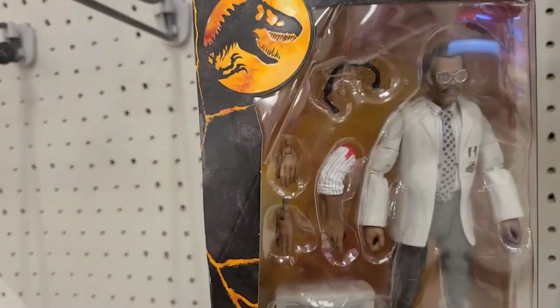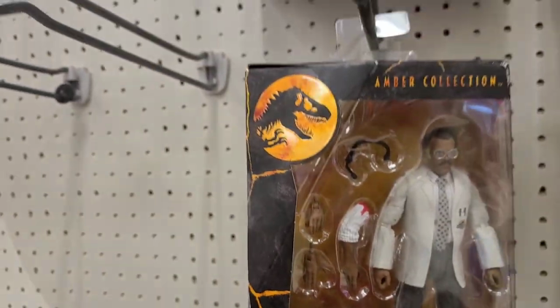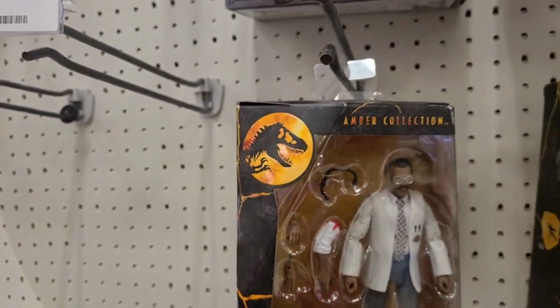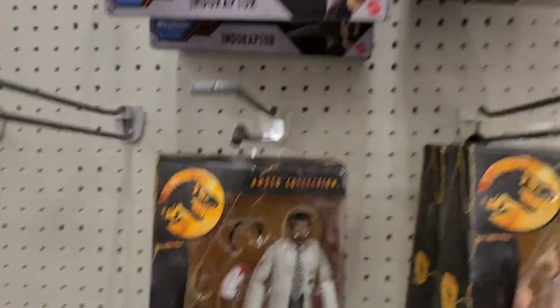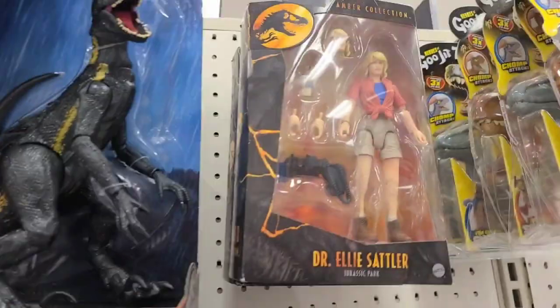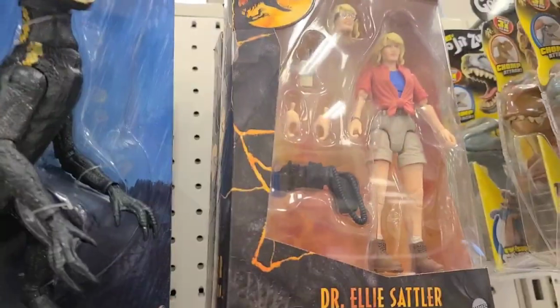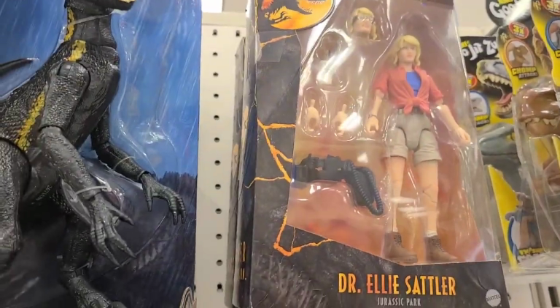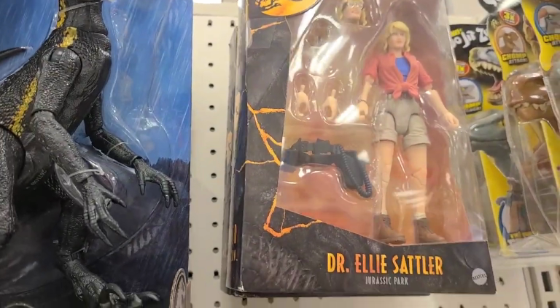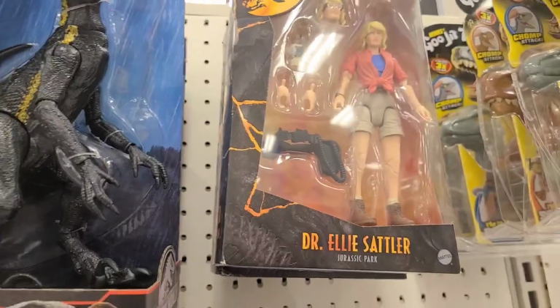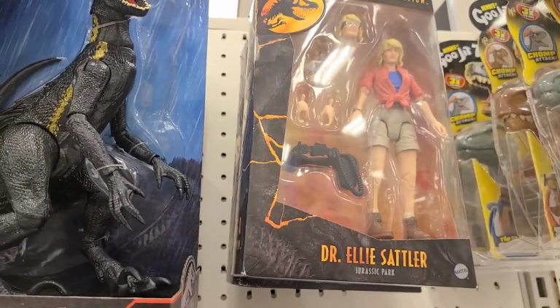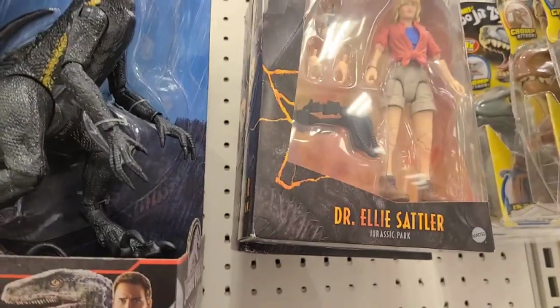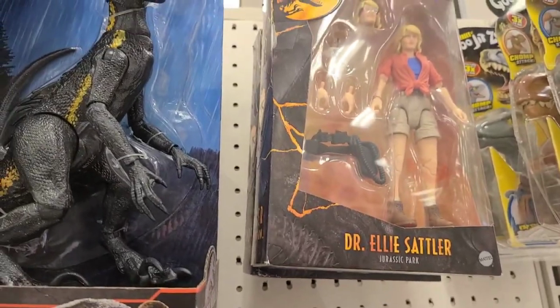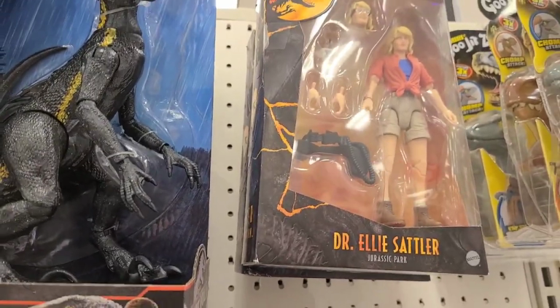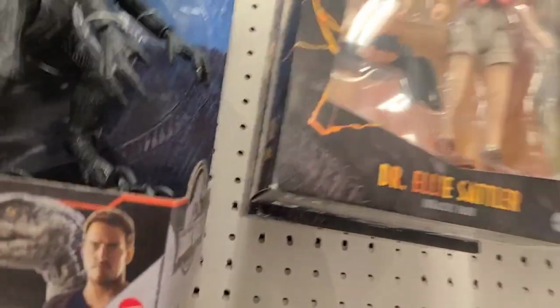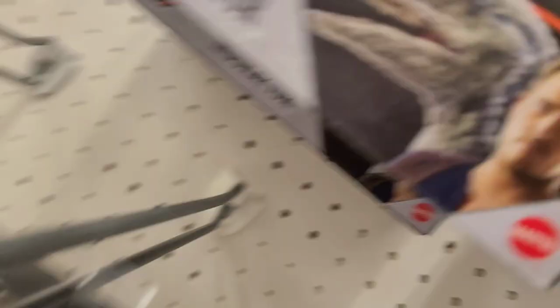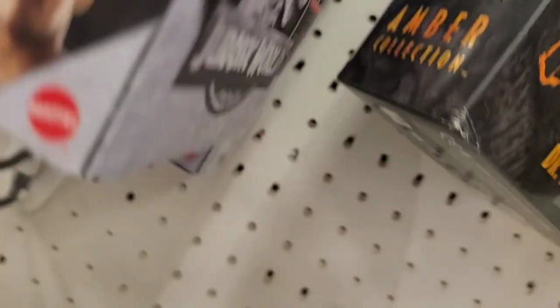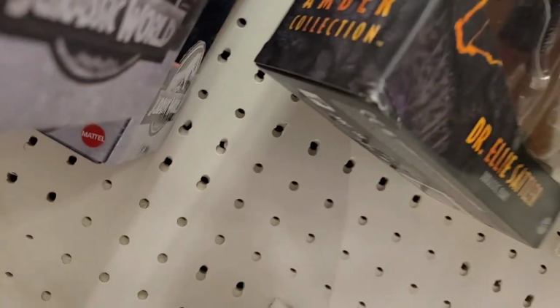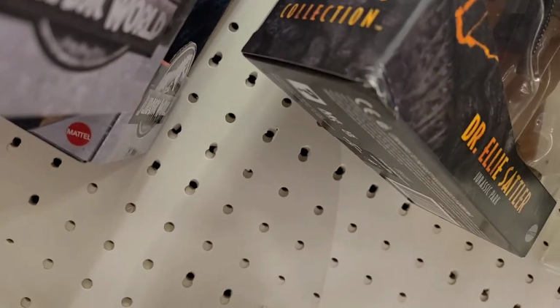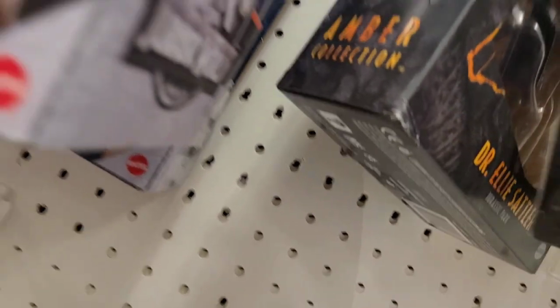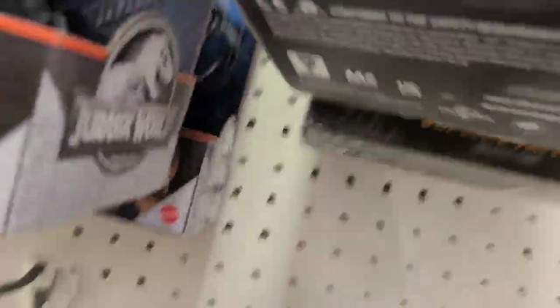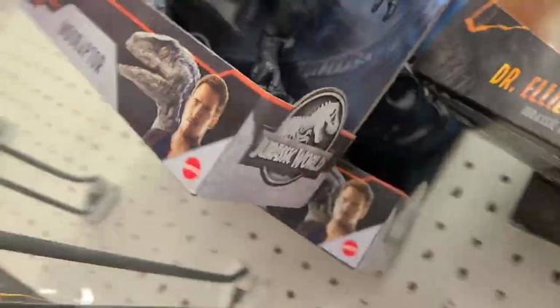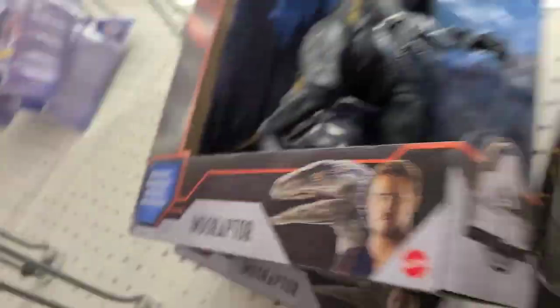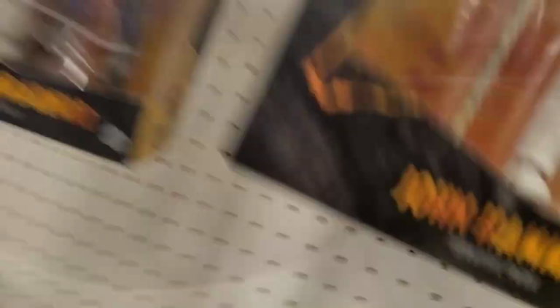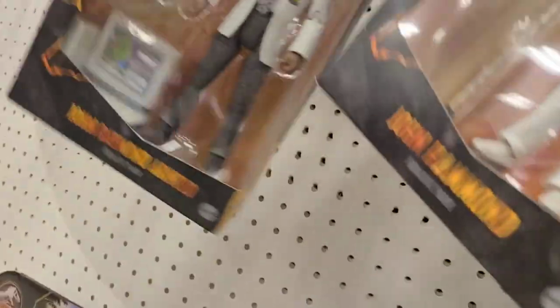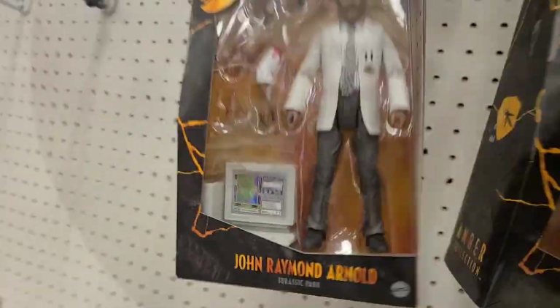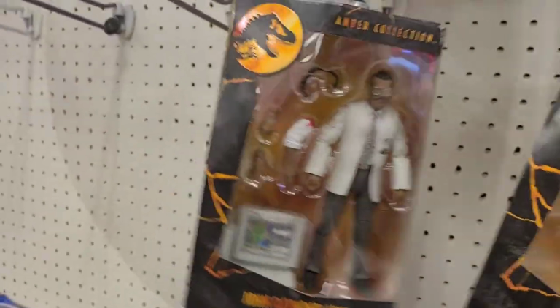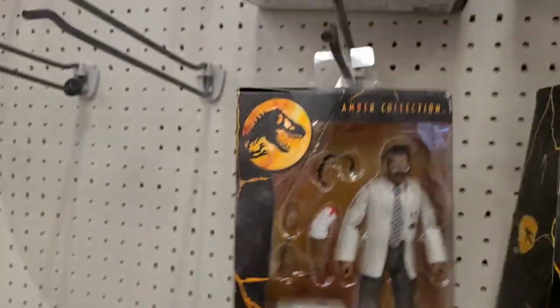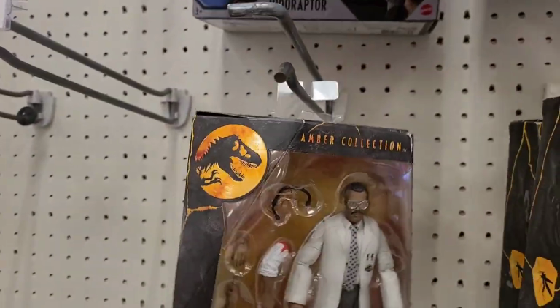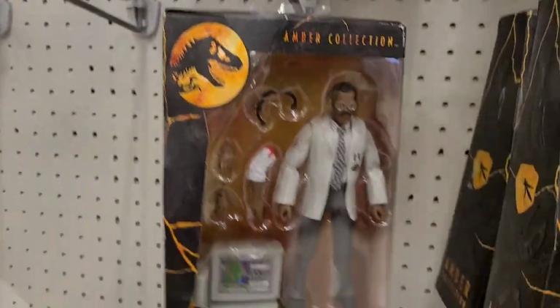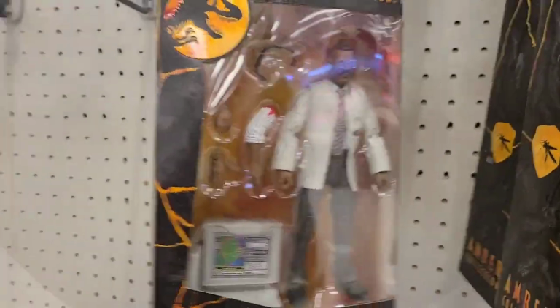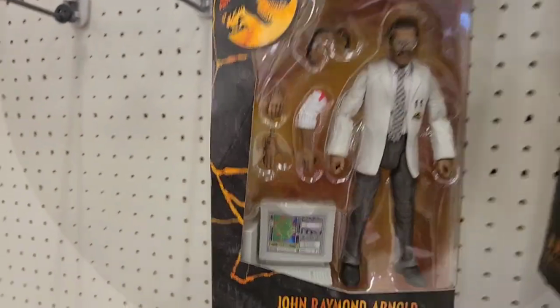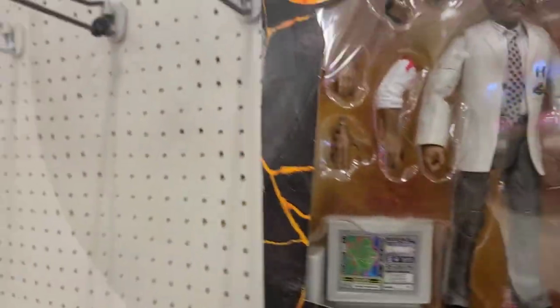Haven't seen this one in a while — on clearance! This thing is $11 on Target's website. I think people were kind of late to the boat on these, but now they're gone and I missed out.